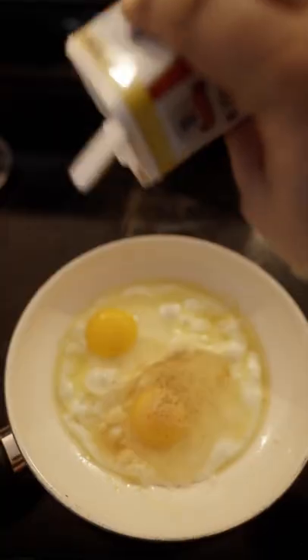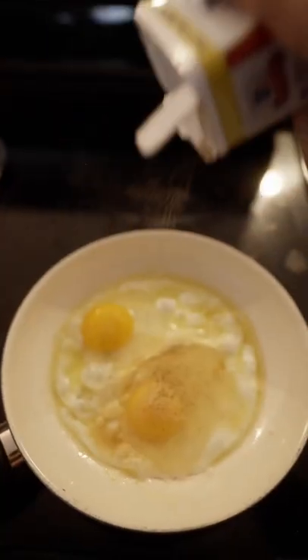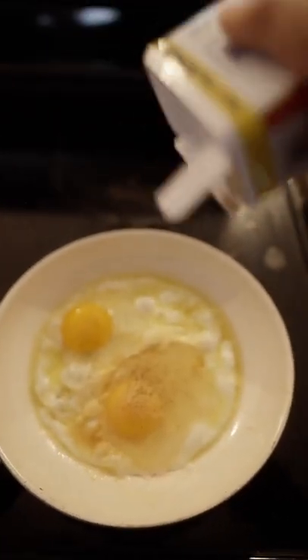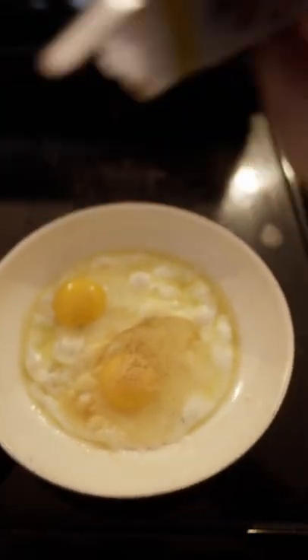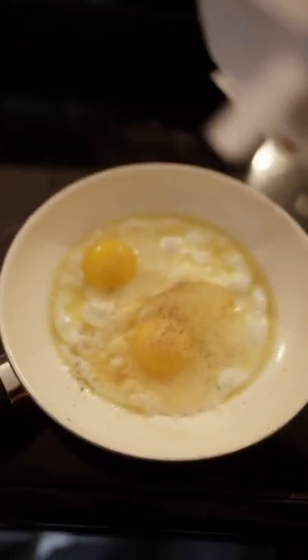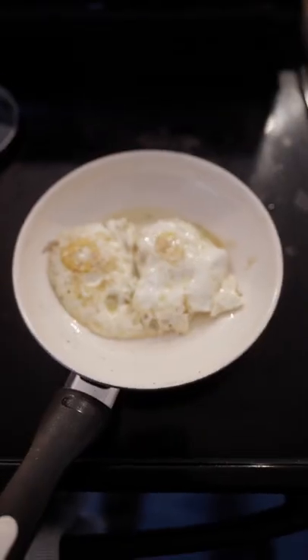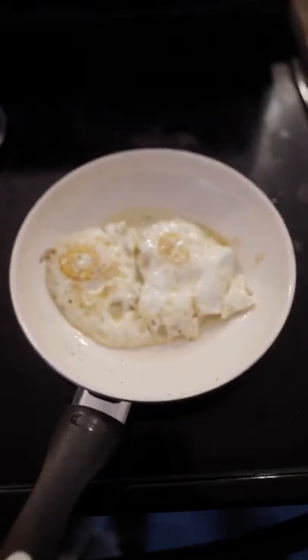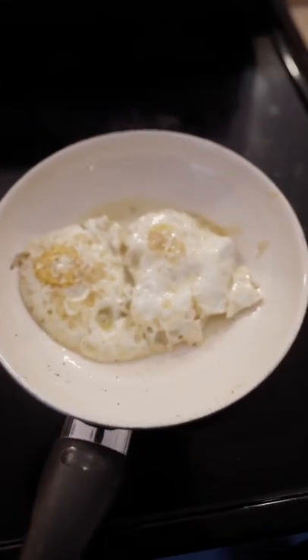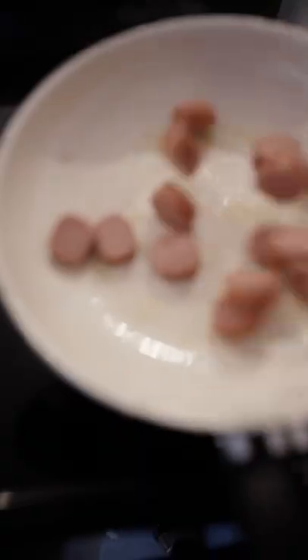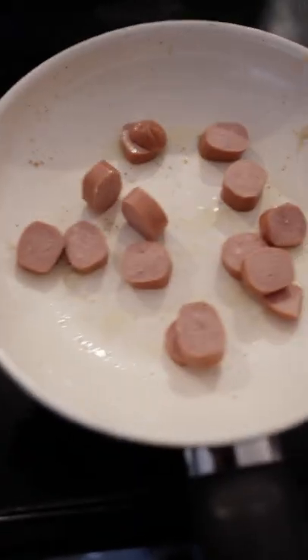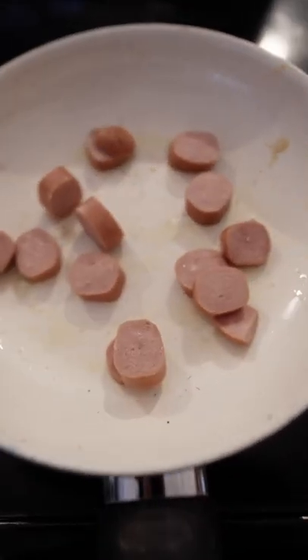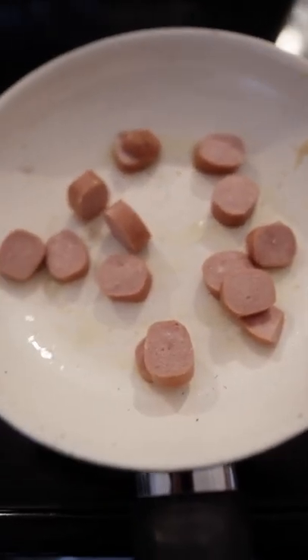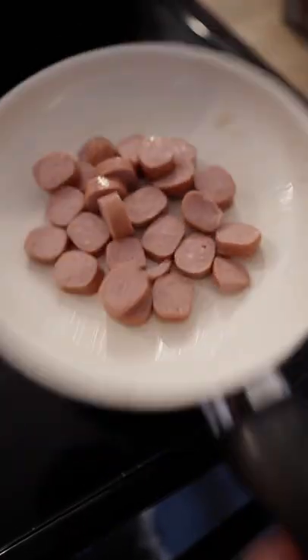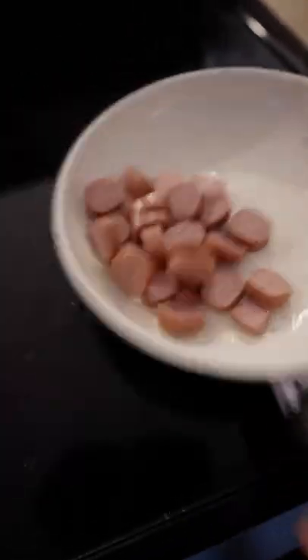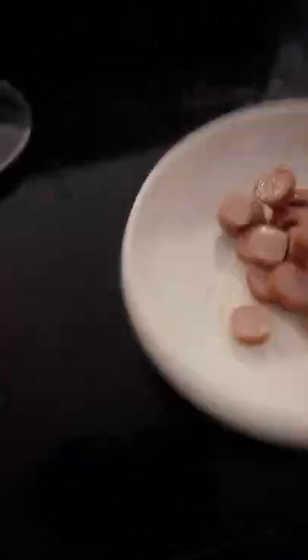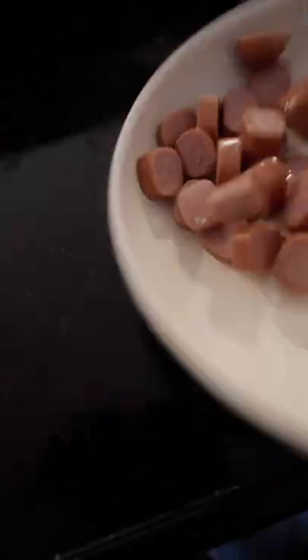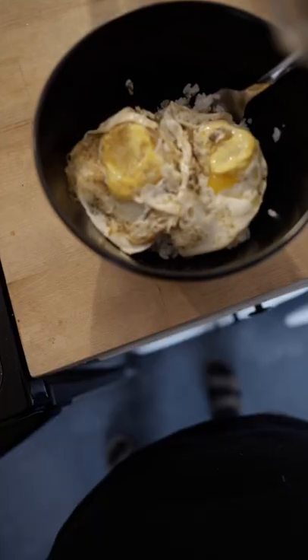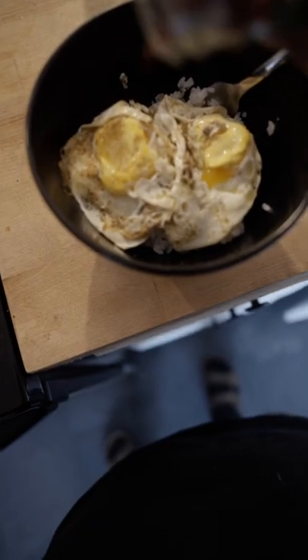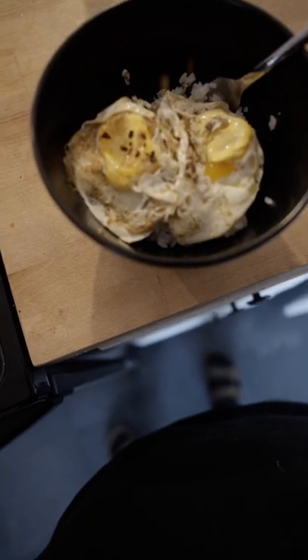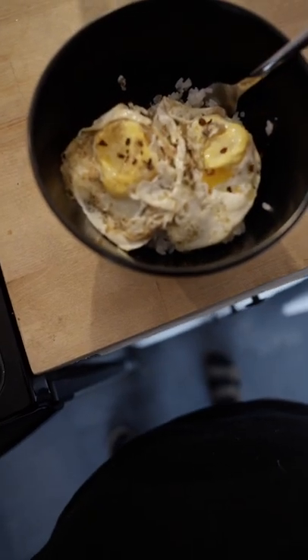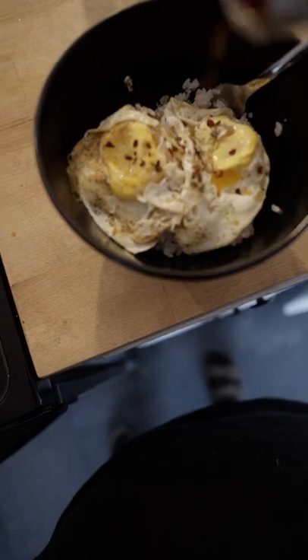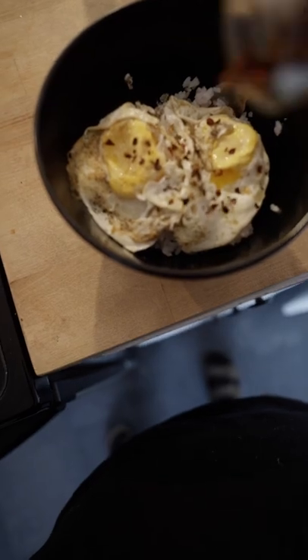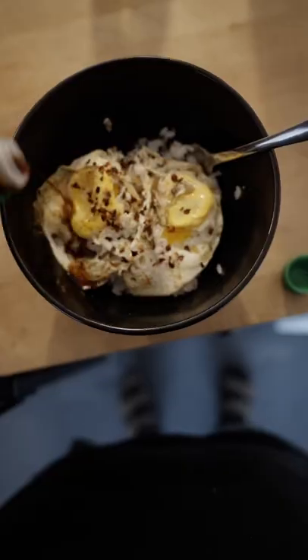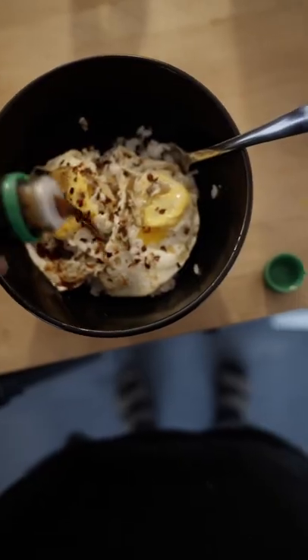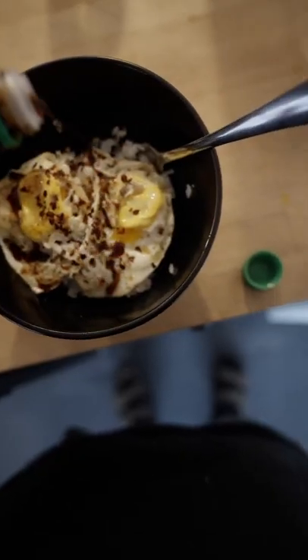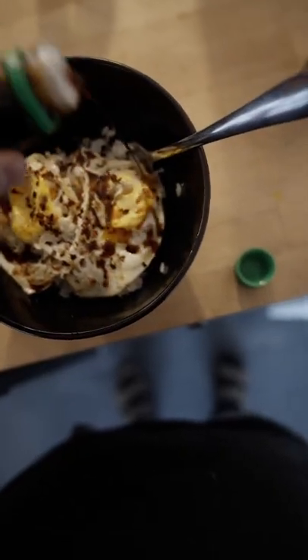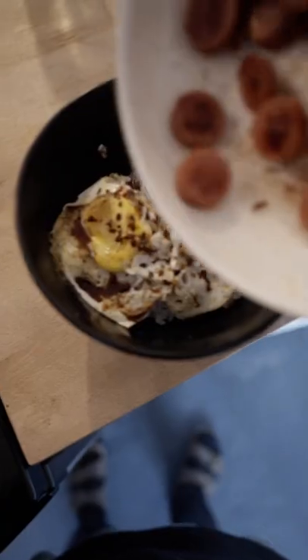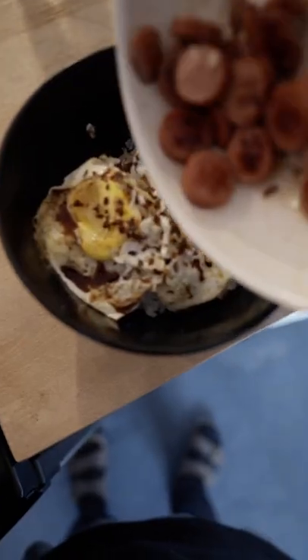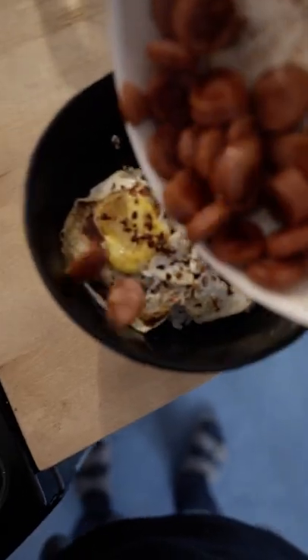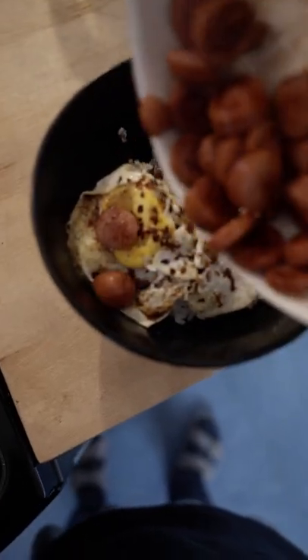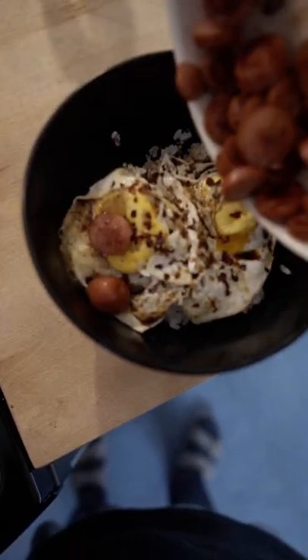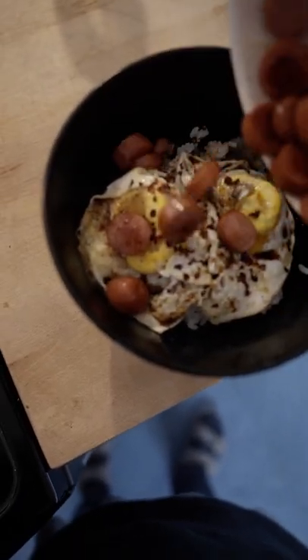Add your favorite seasonings. After the eggs are cooked through, I'll cook through my hot dogs and get those nice and cooked up. I like to top my eggs with some crushed red peppers and soy sauce, but feel free to add whatever else you like too. And throw those hot dogs right on top.